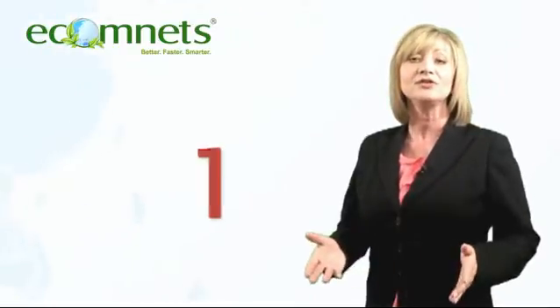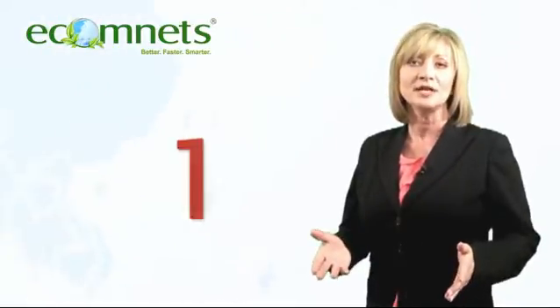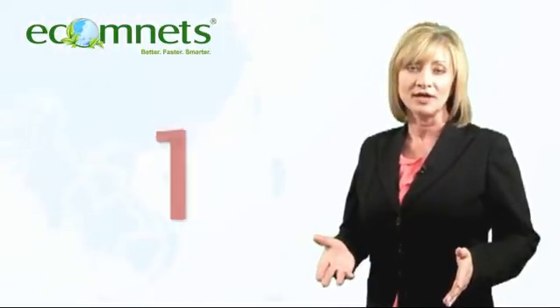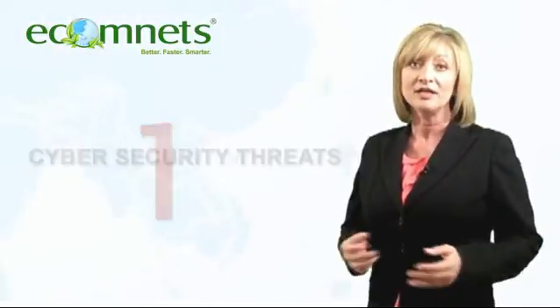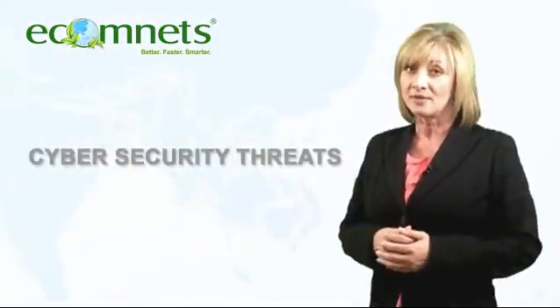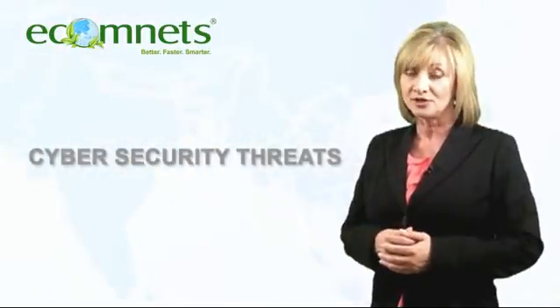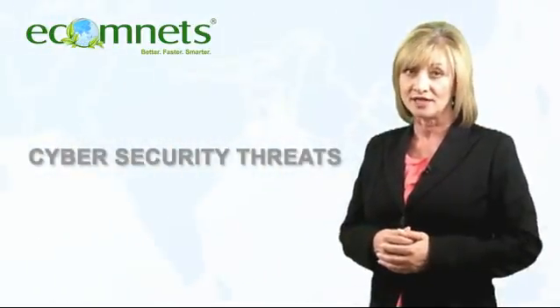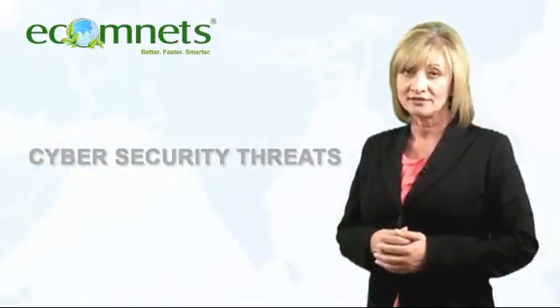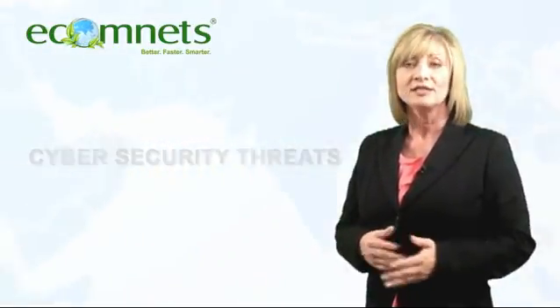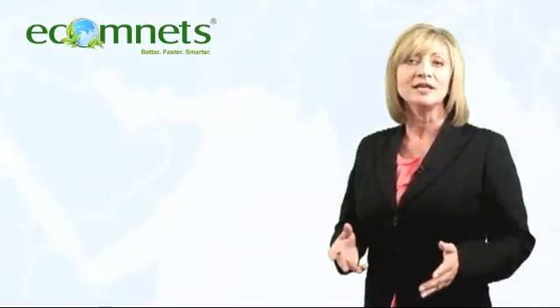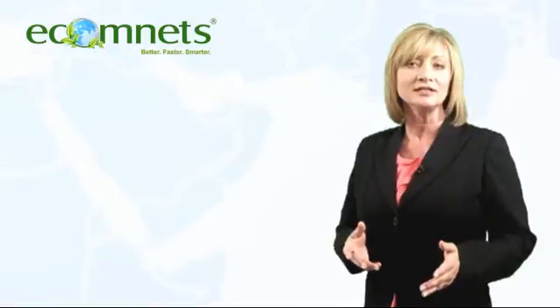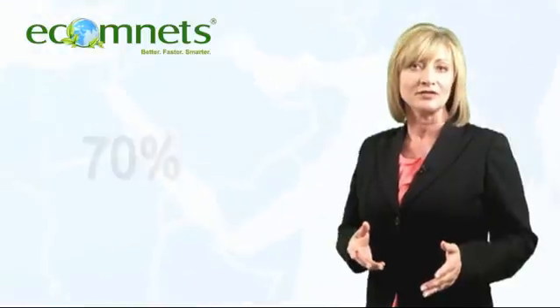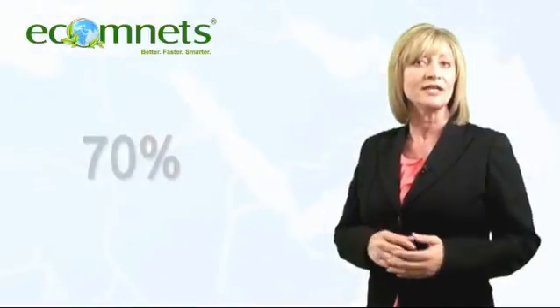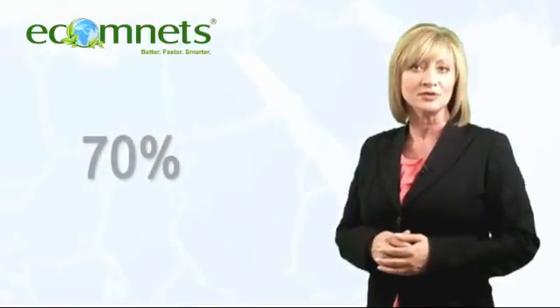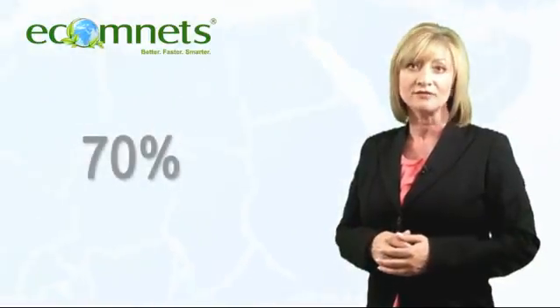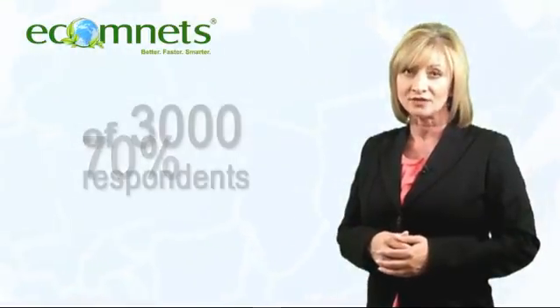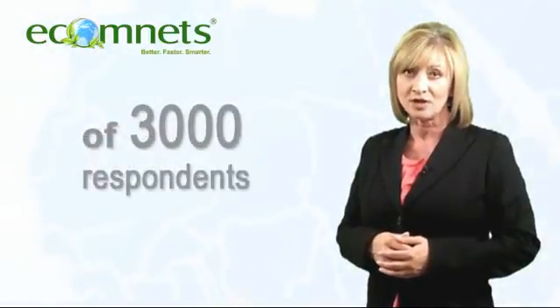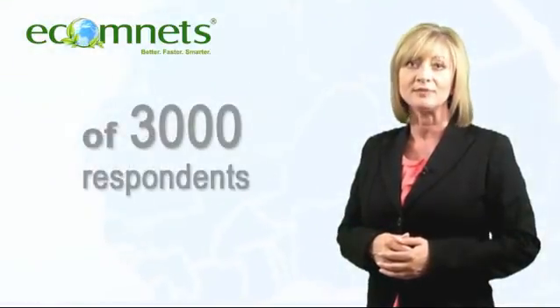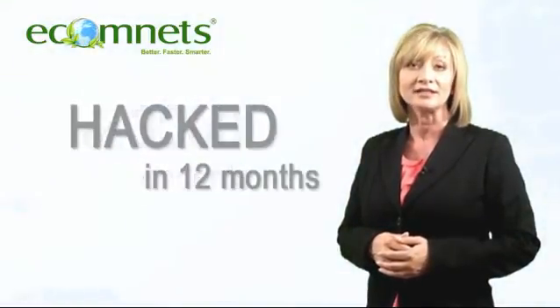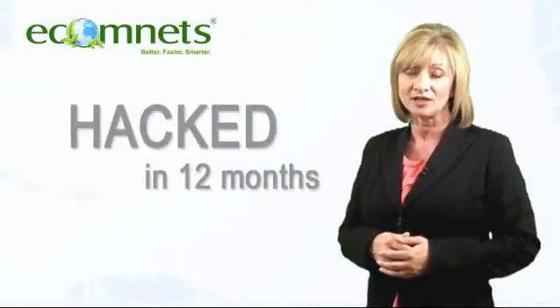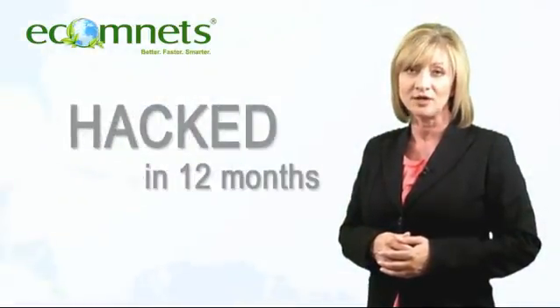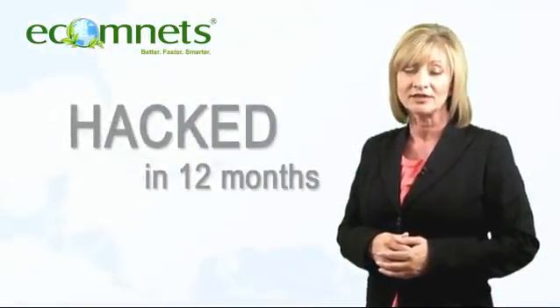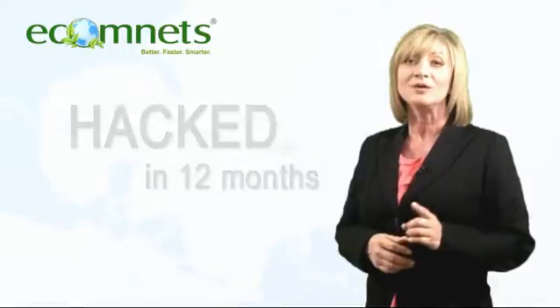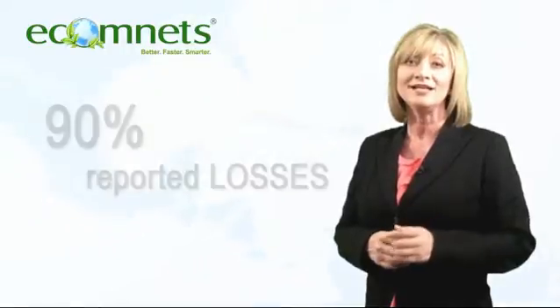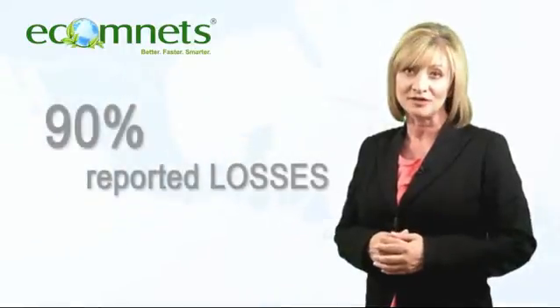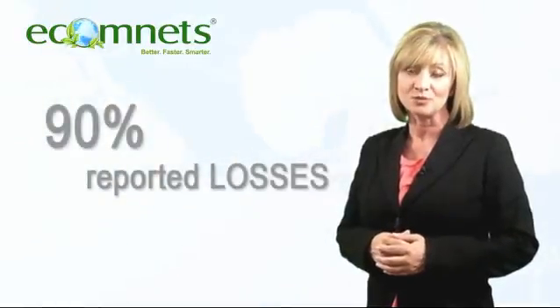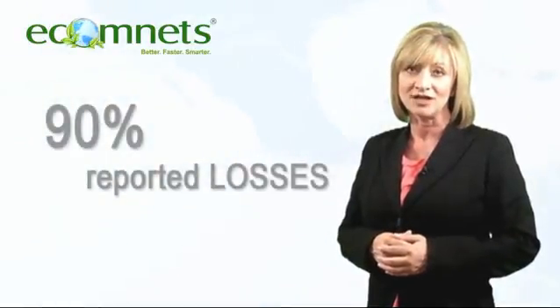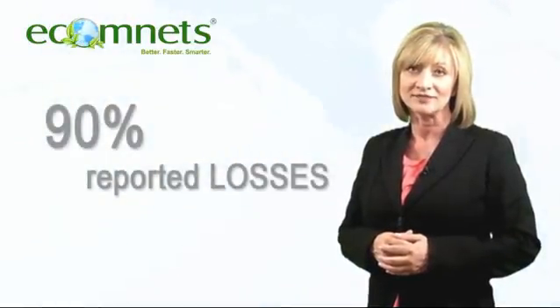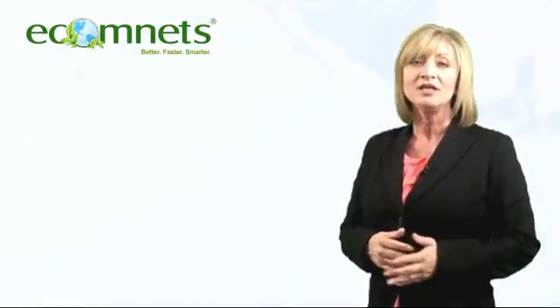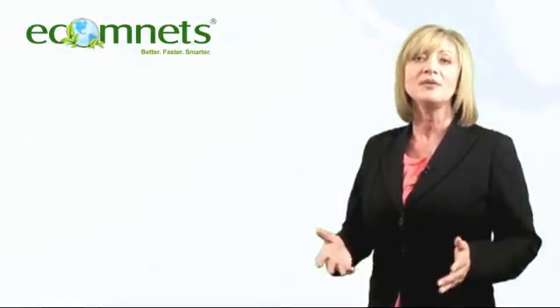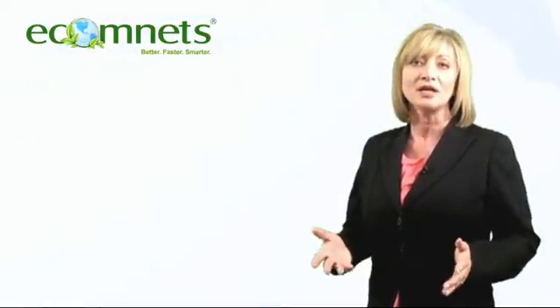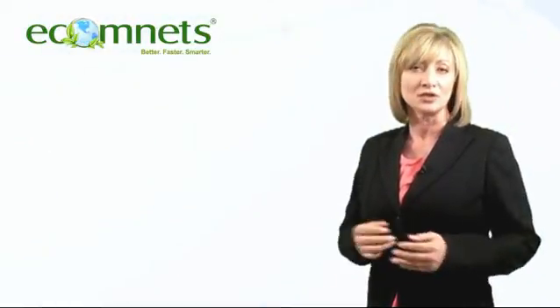Dangerous trend number 1: cybersecurity threats. Symantec recently discovered that 70% of 3,000 respondents had been hacked in the past 12 months, with 90% of those reporting losses. The top 3 losses were: